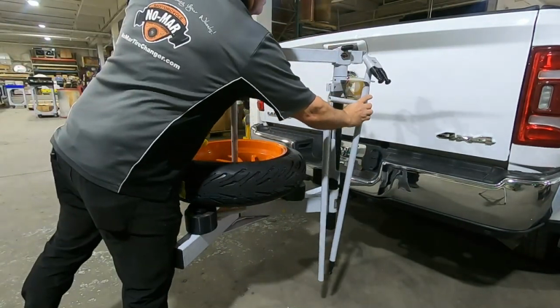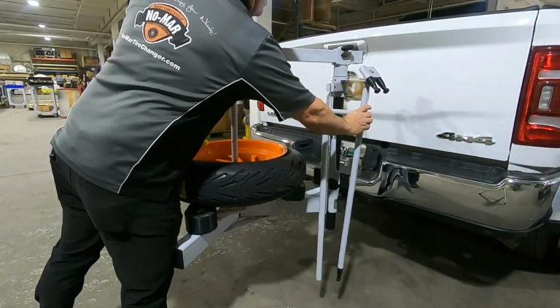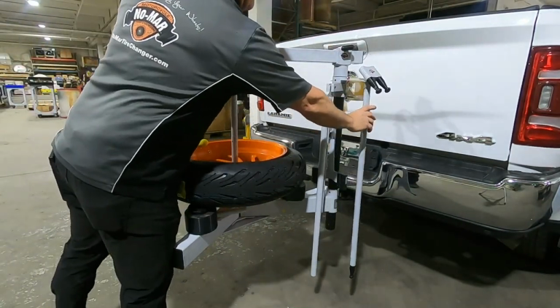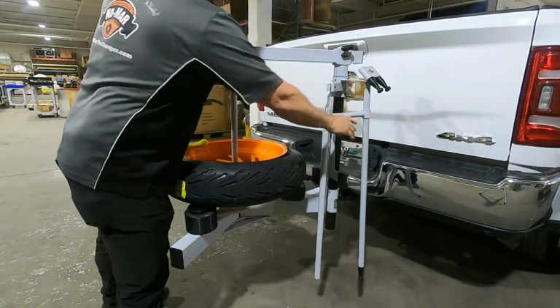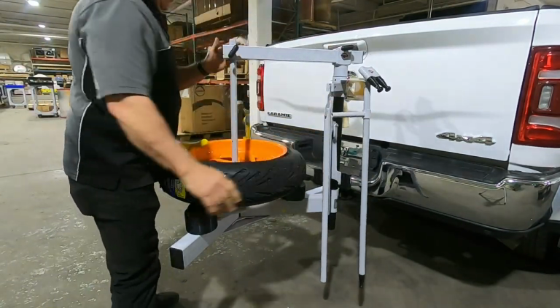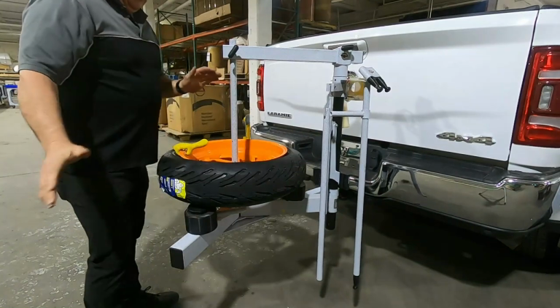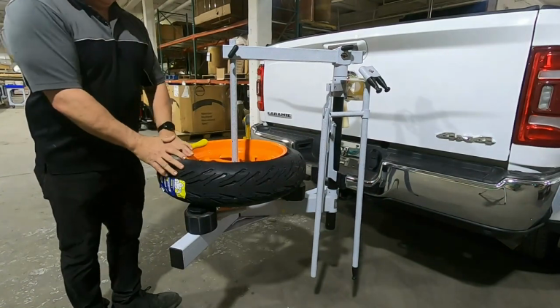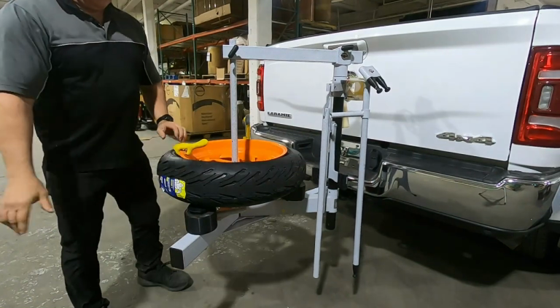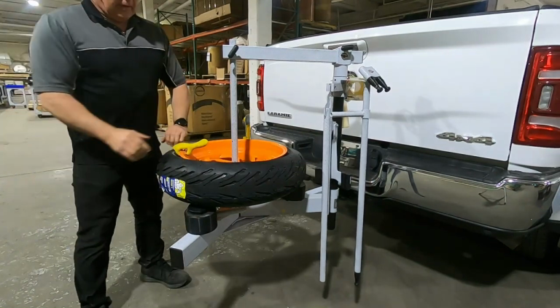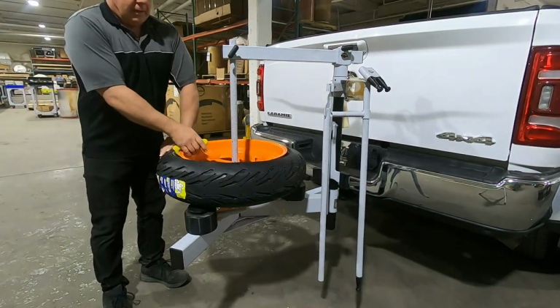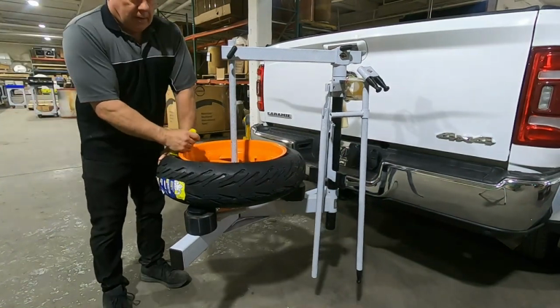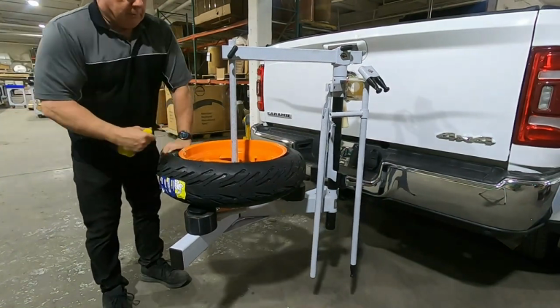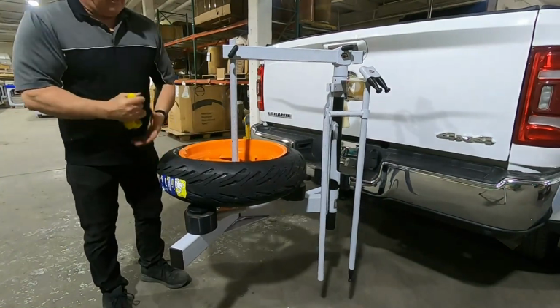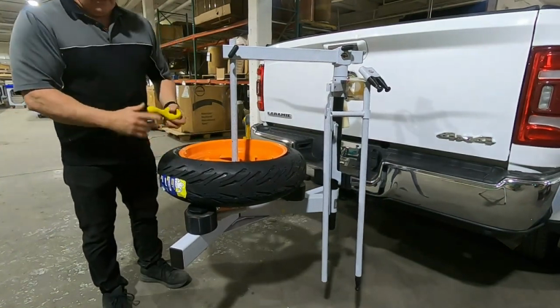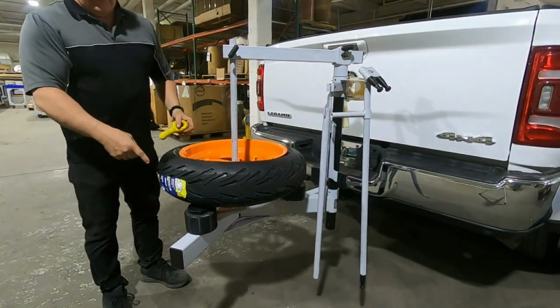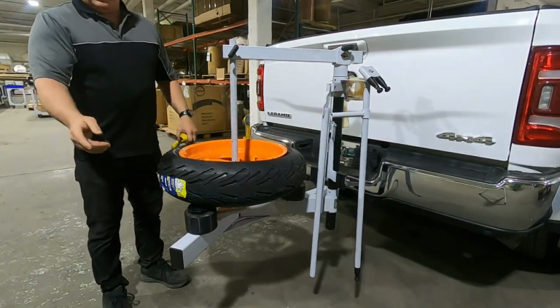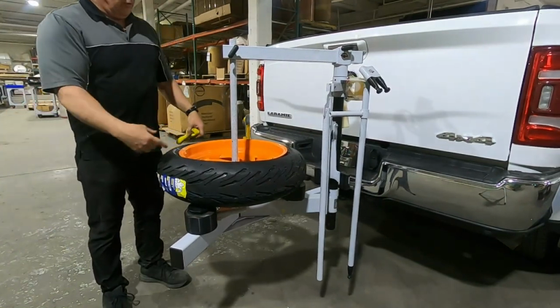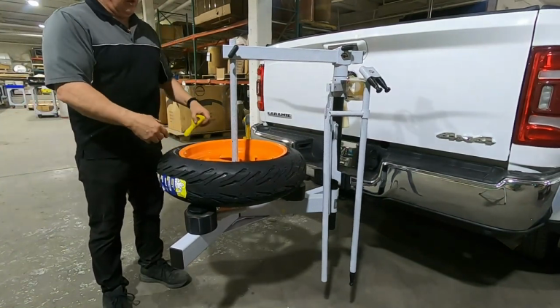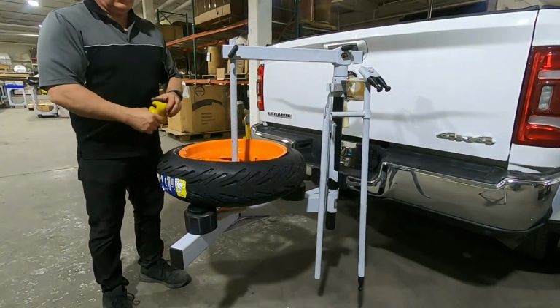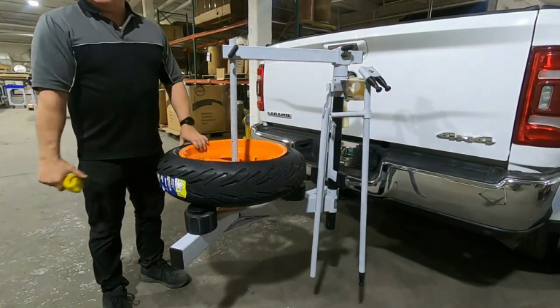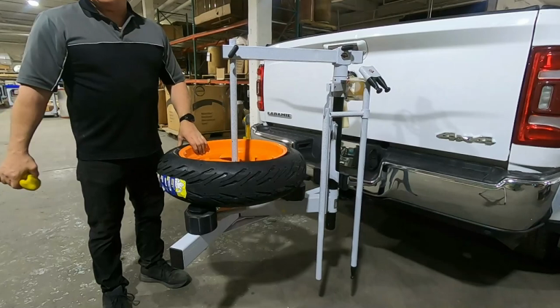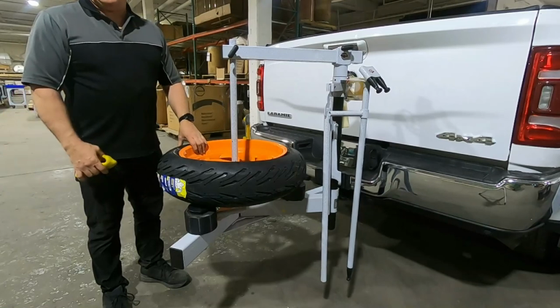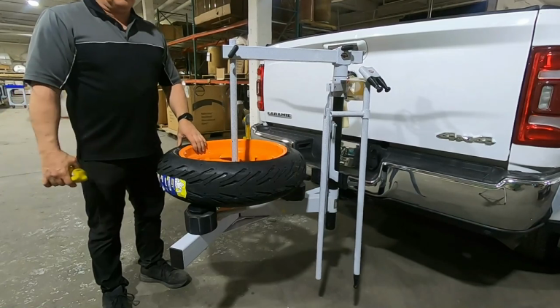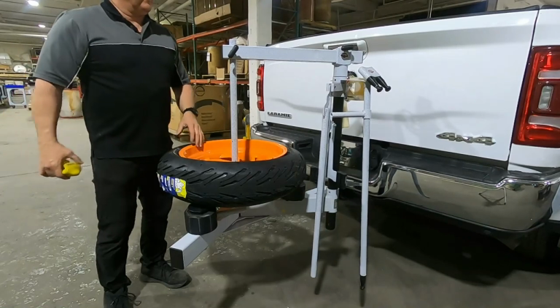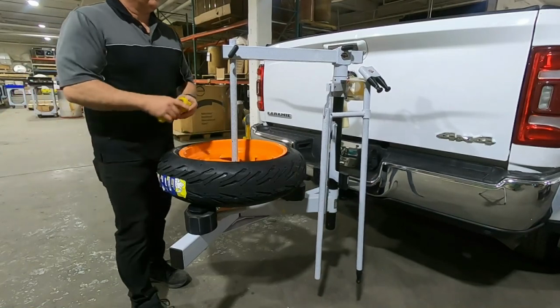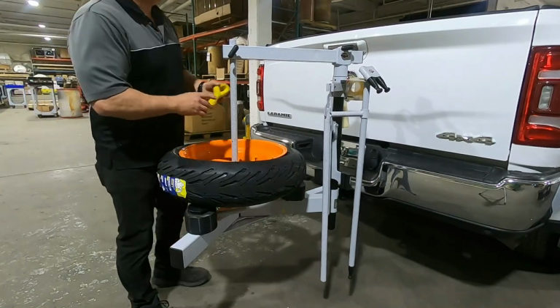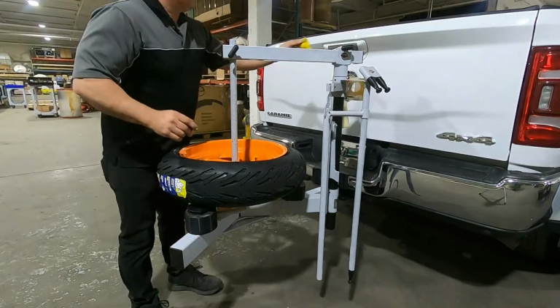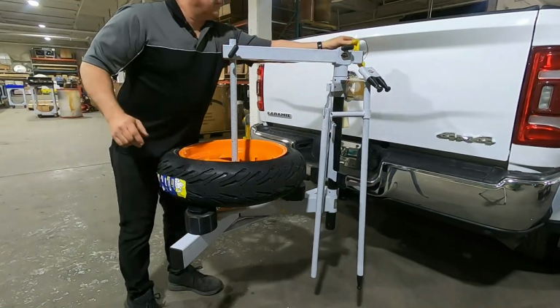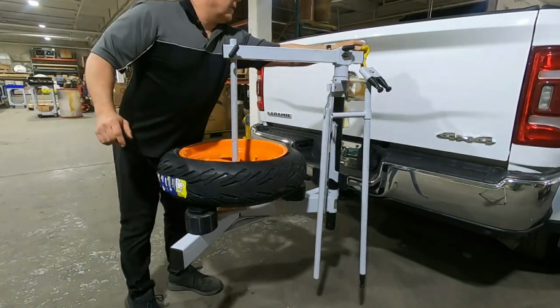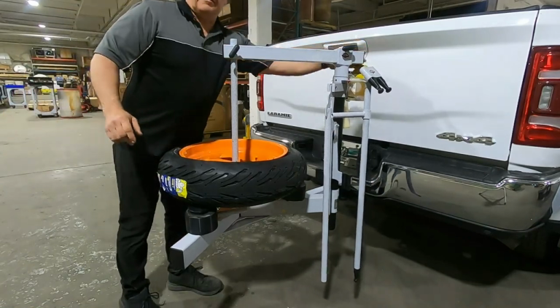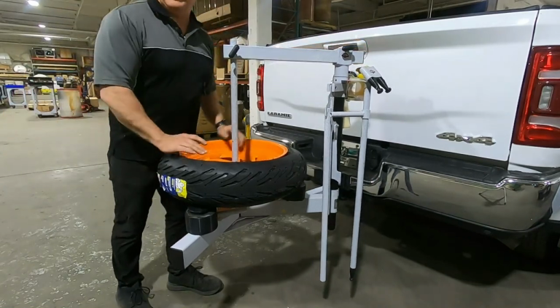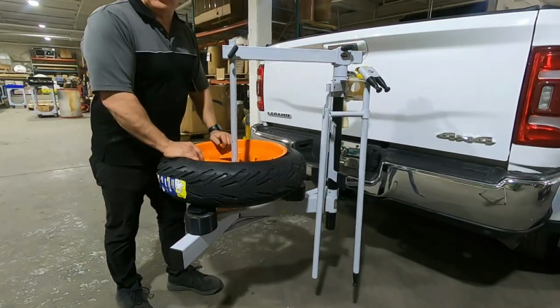And there we have a 17-inch support tire mounted on our tire changer using our two-inch receiver hitch mount. Thanks for watching.